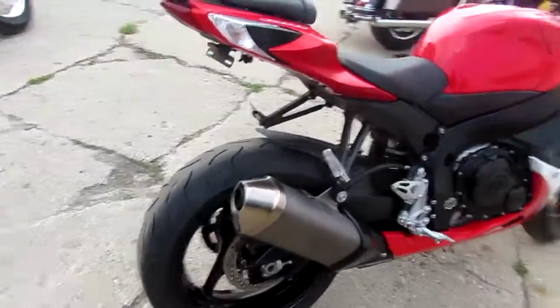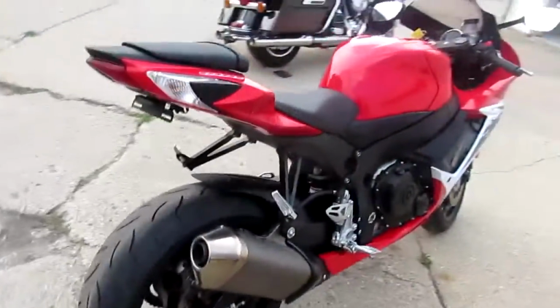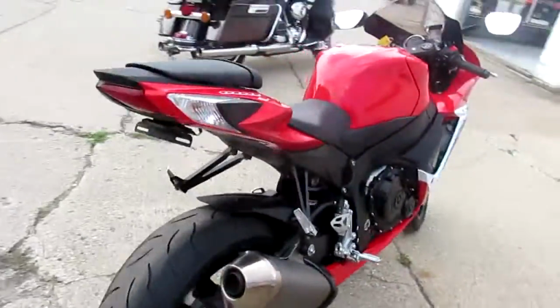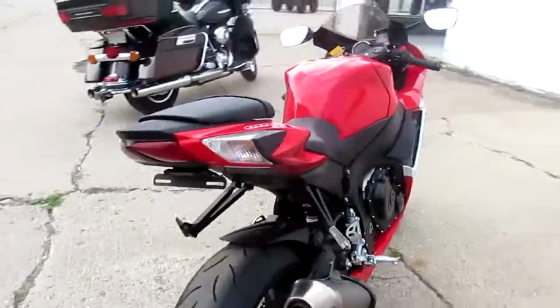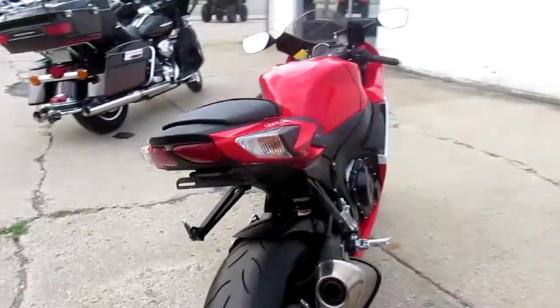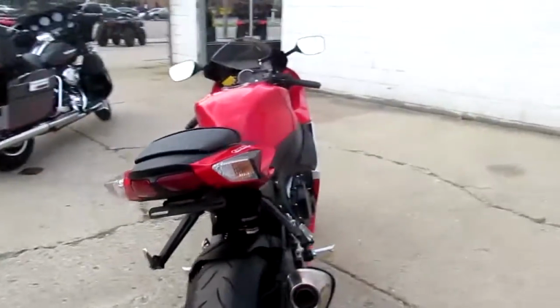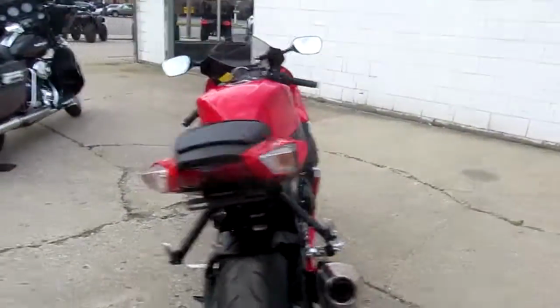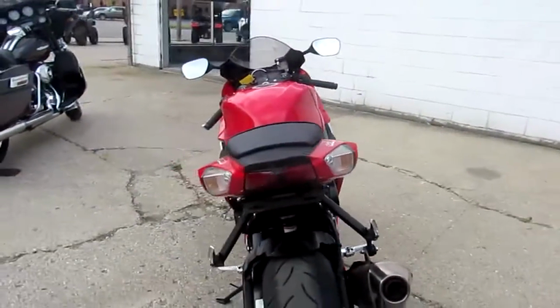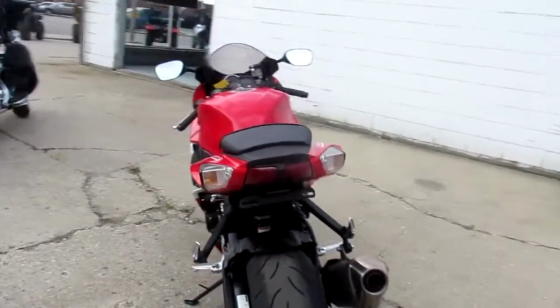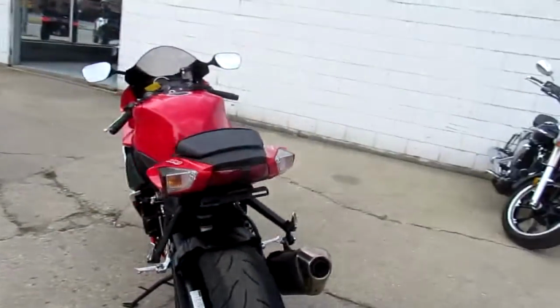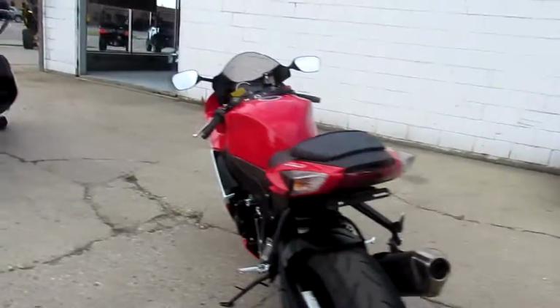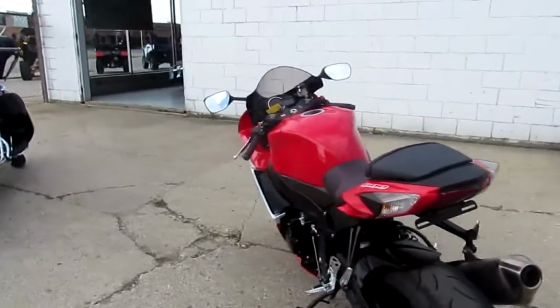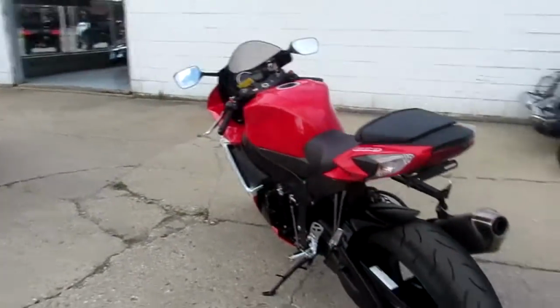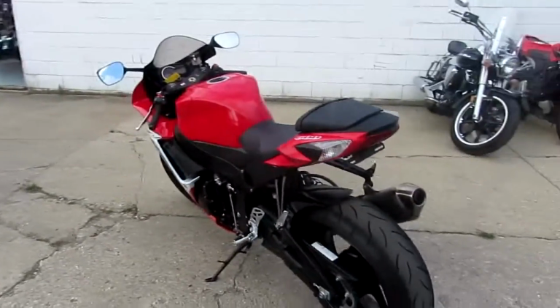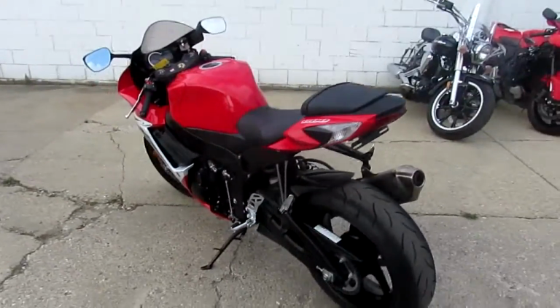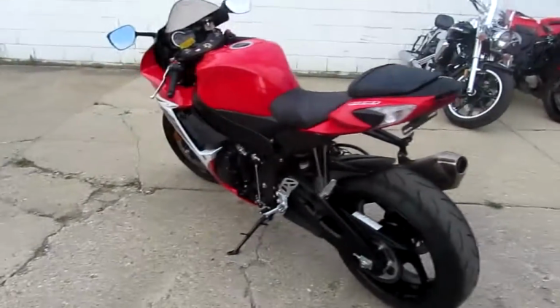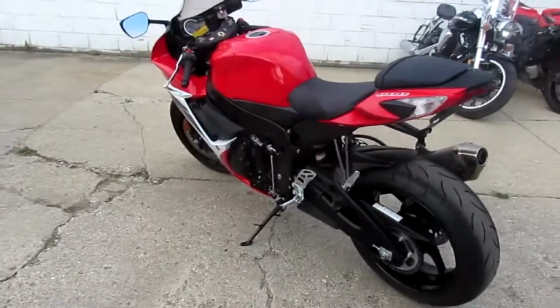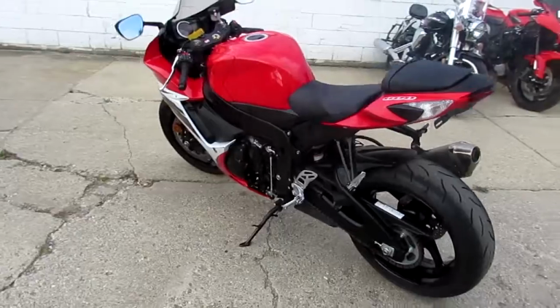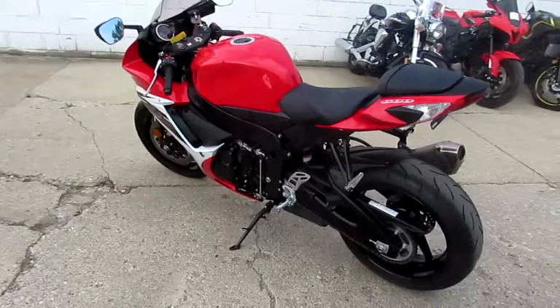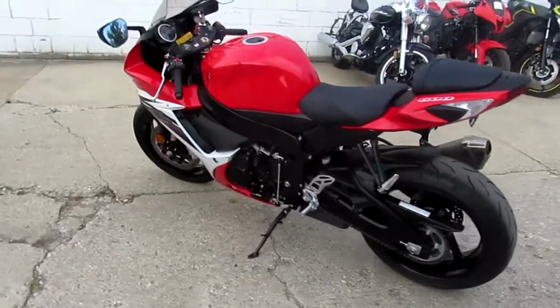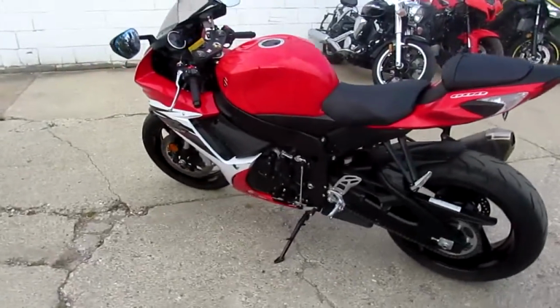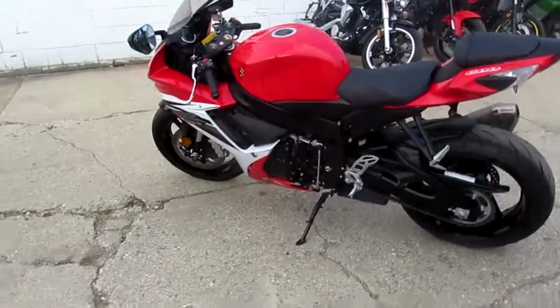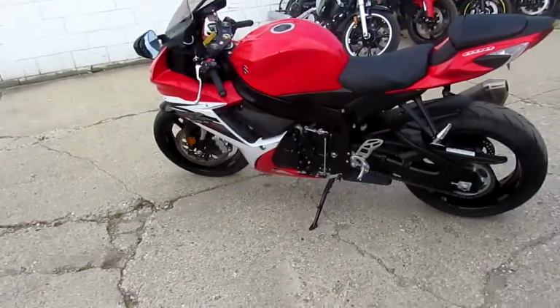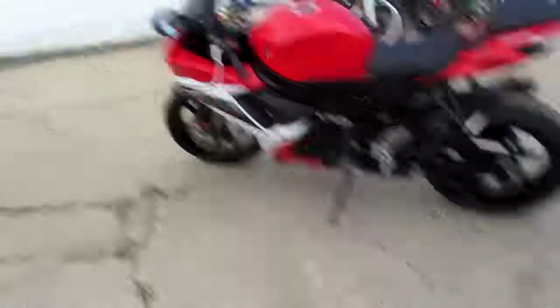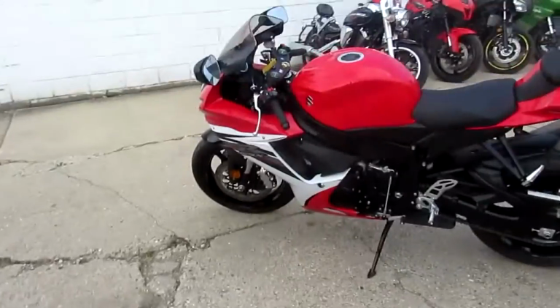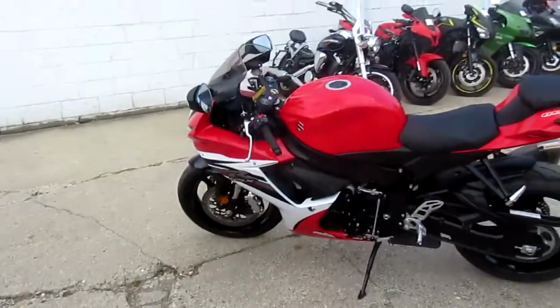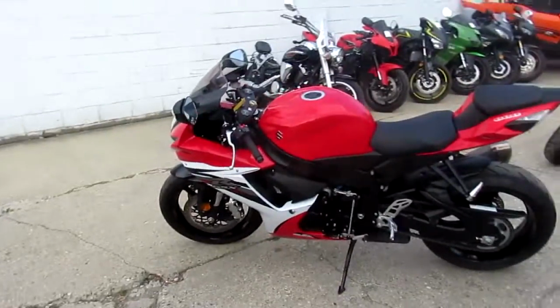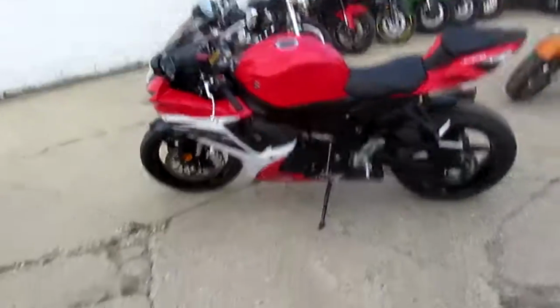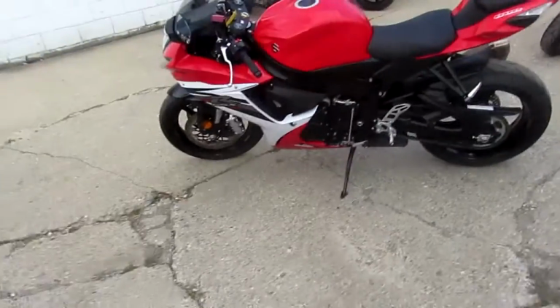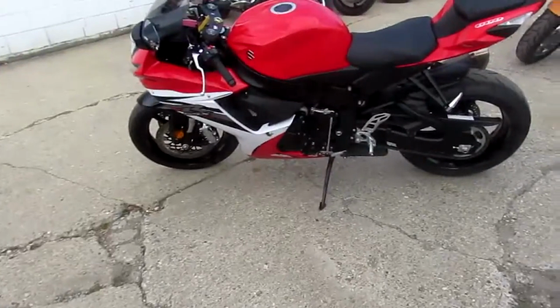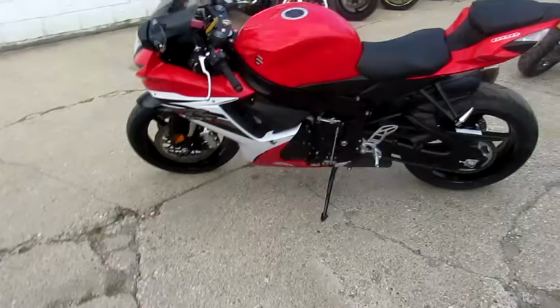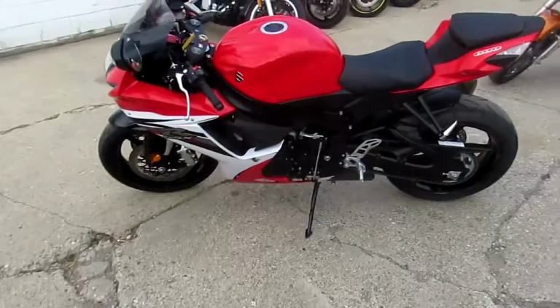This GSX-R has been inspected and certified. All the fluids have been changed by an authorized Suzuki dealership. It's ready to ride. You guys can own this great low mileage GSX-R 600 for $89.99.